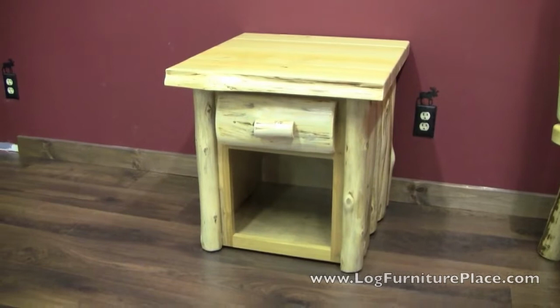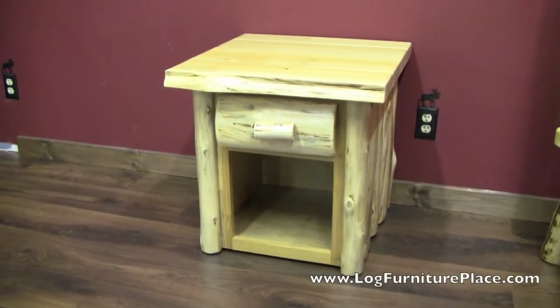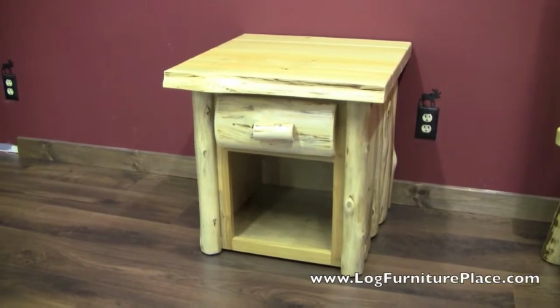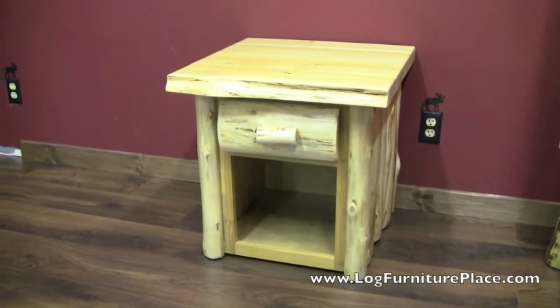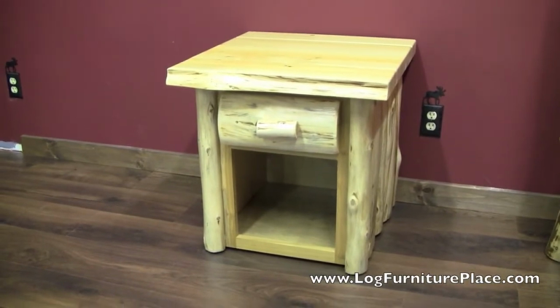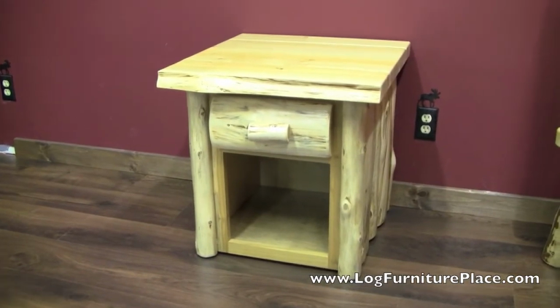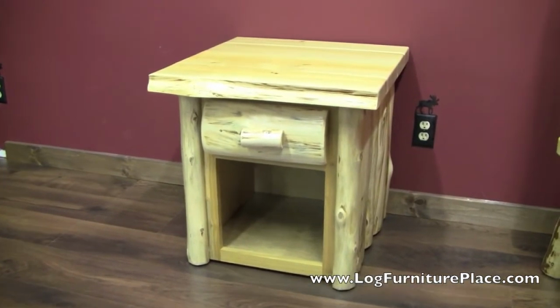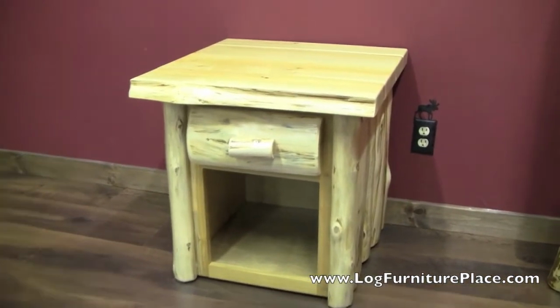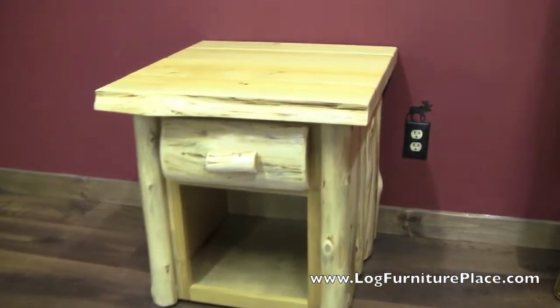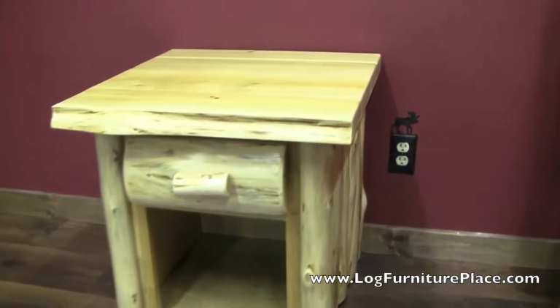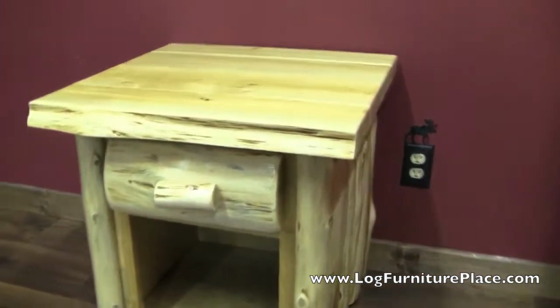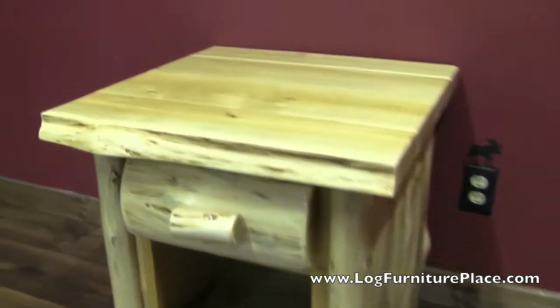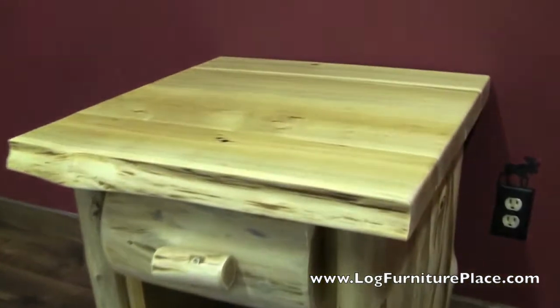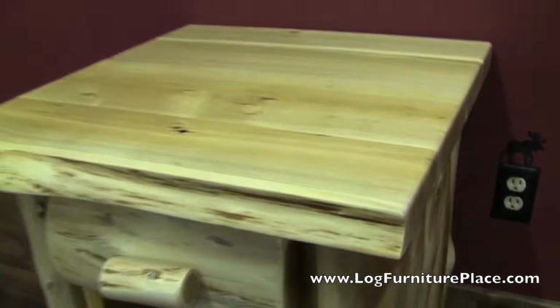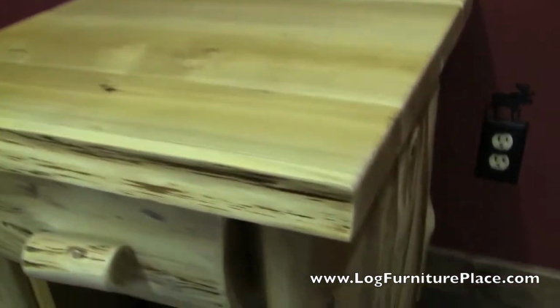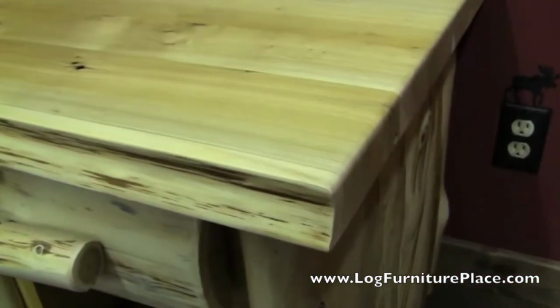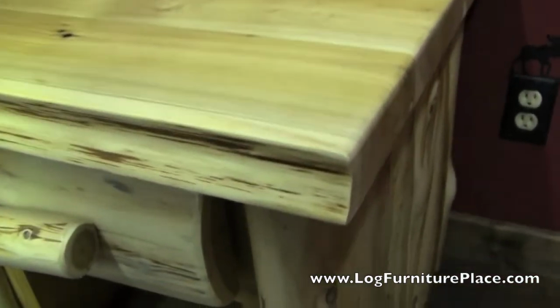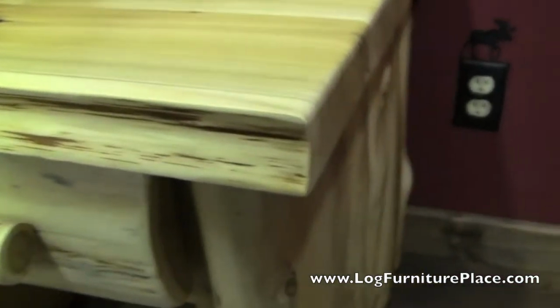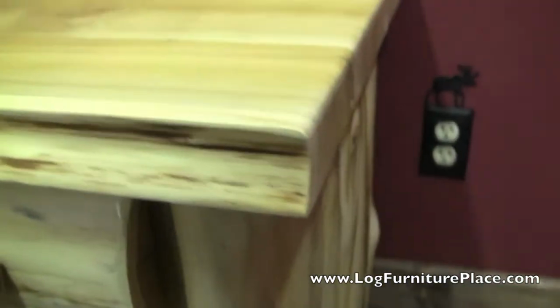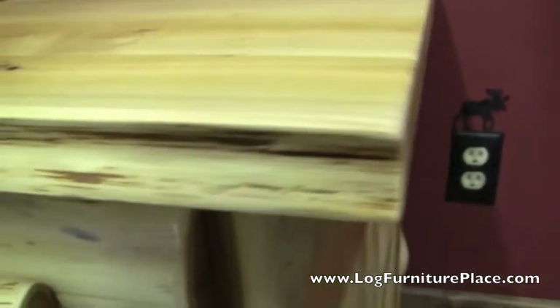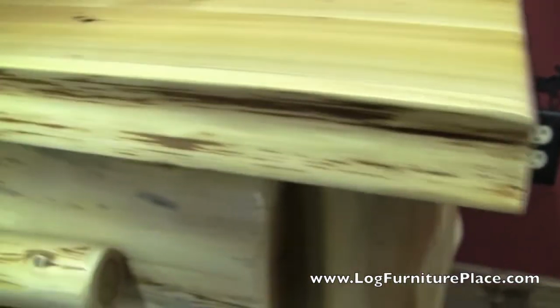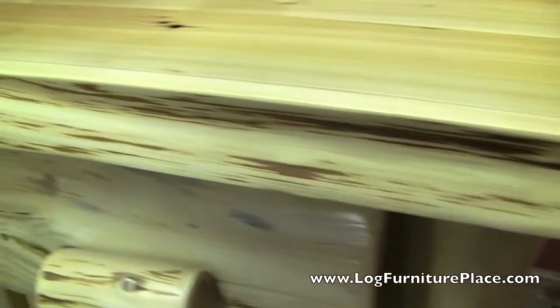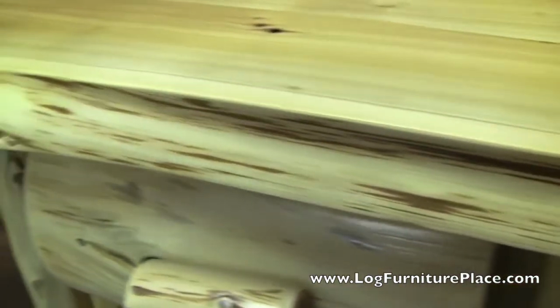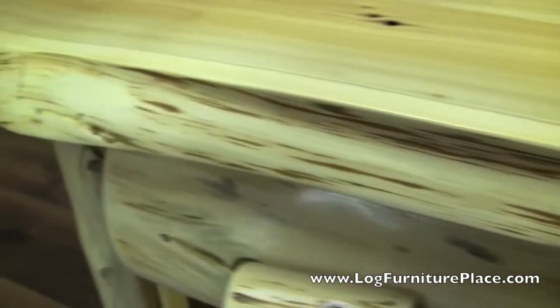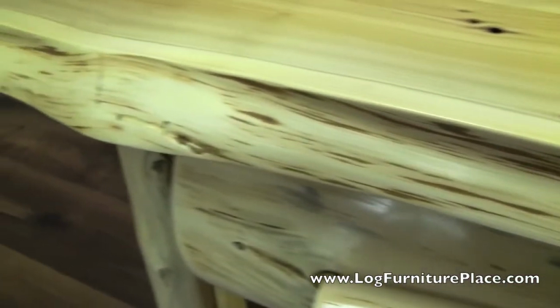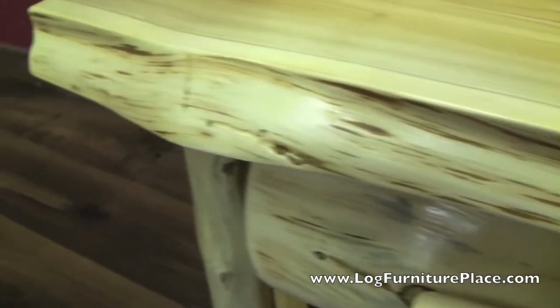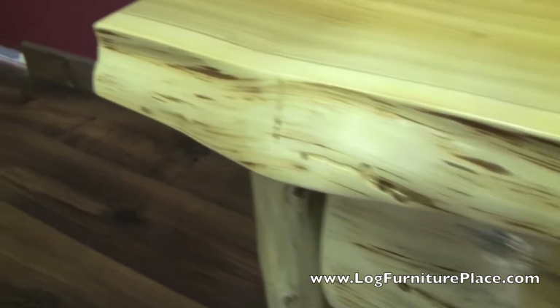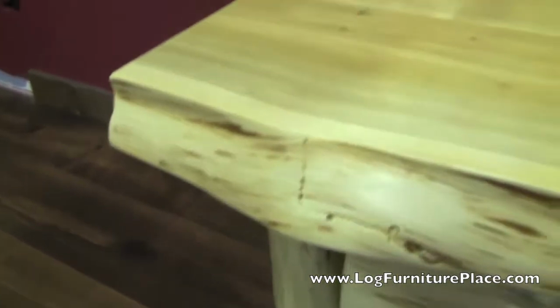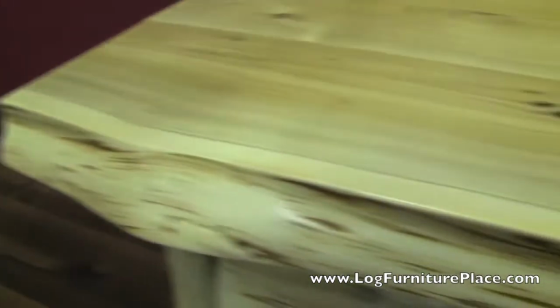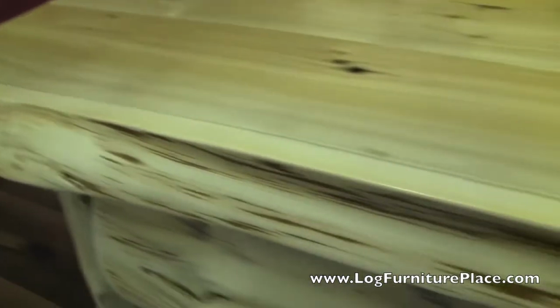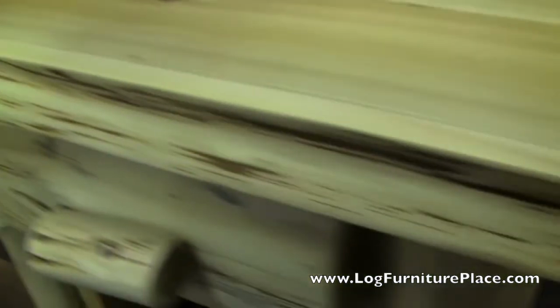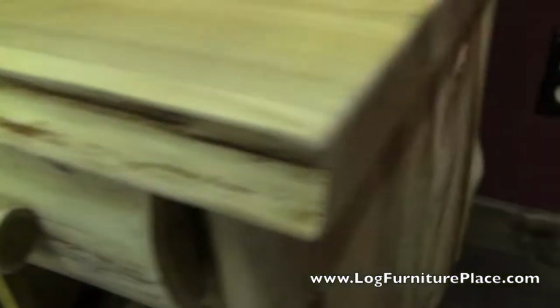Hi, it's Jason with LogFurniturePlace.com. I'm going to give you a closer look at our logger collection today. This is the one drawer nightstand from our logger collection. It's shown here in a clear finish.